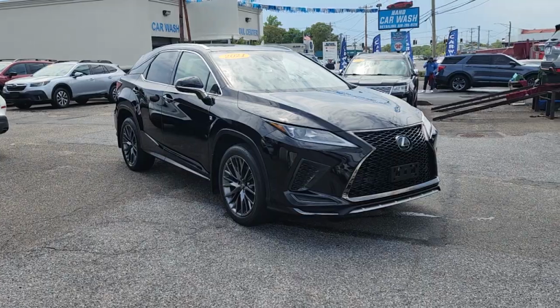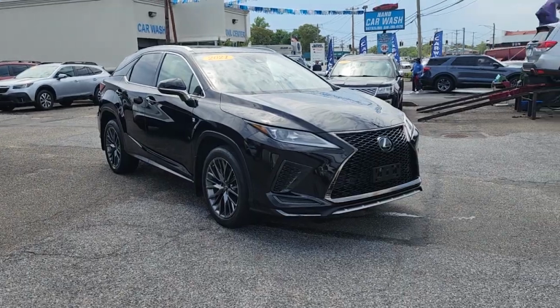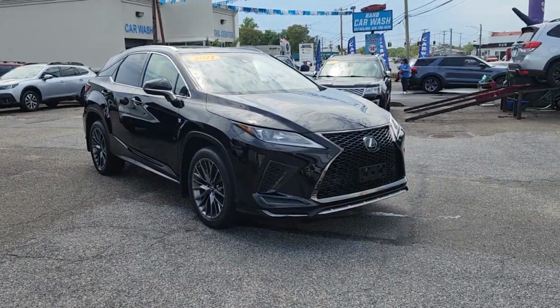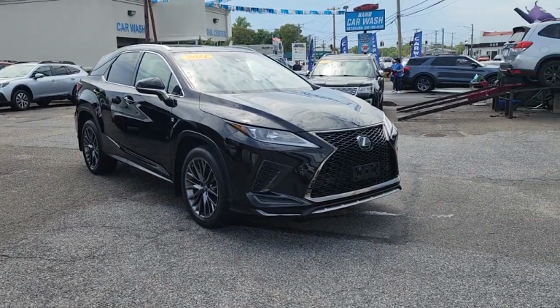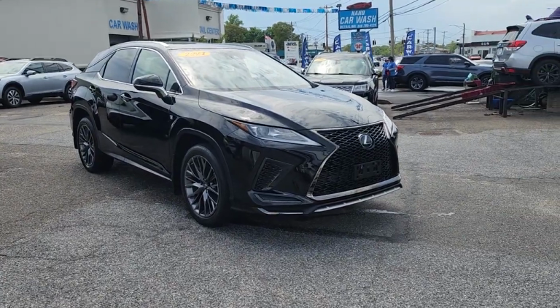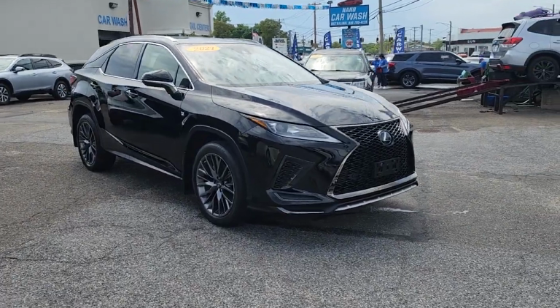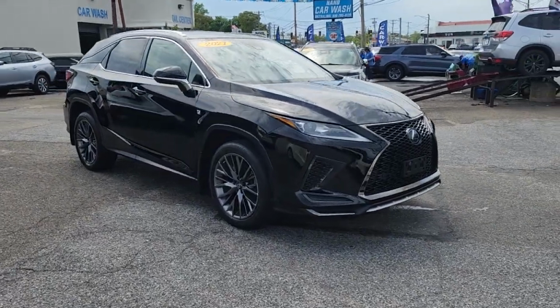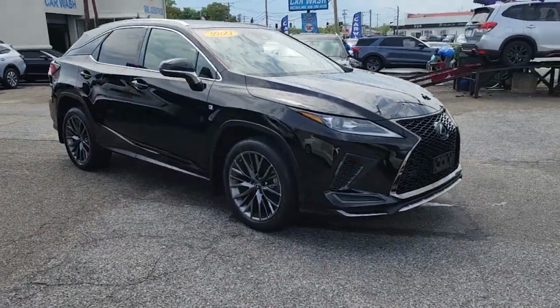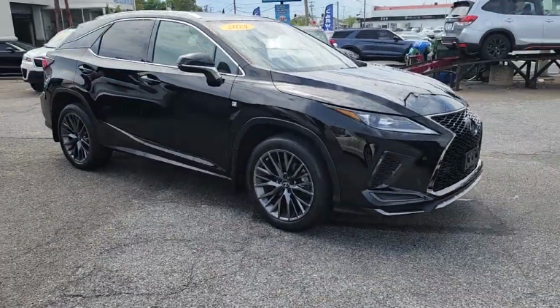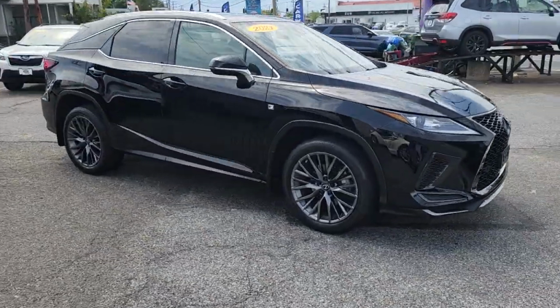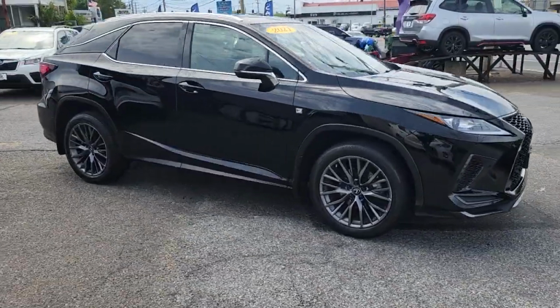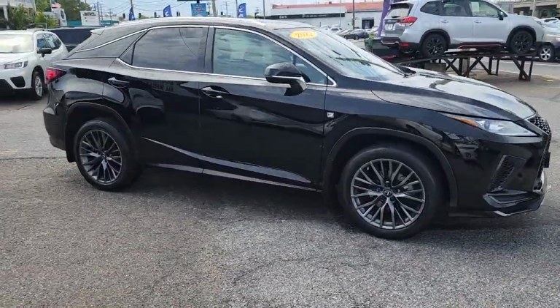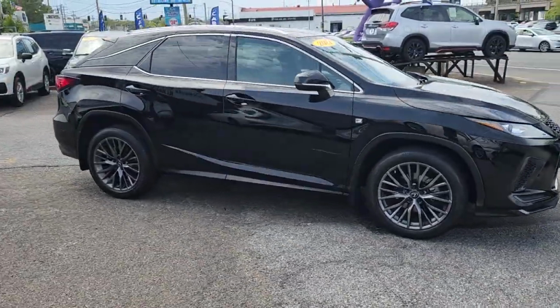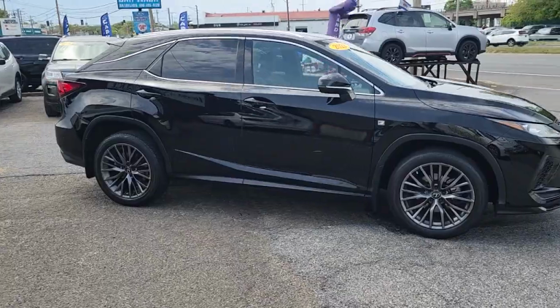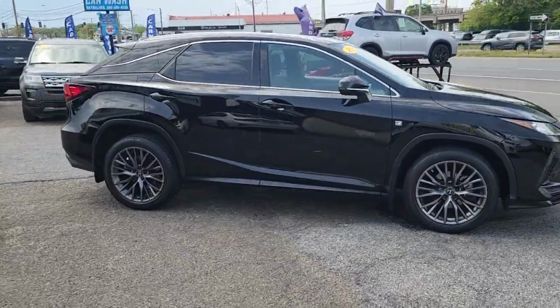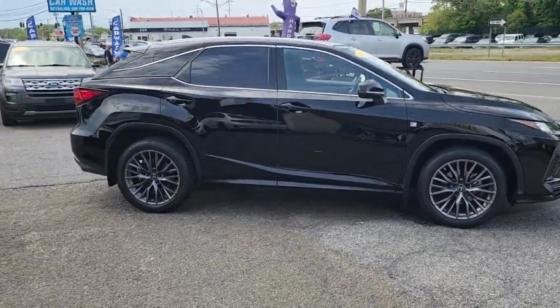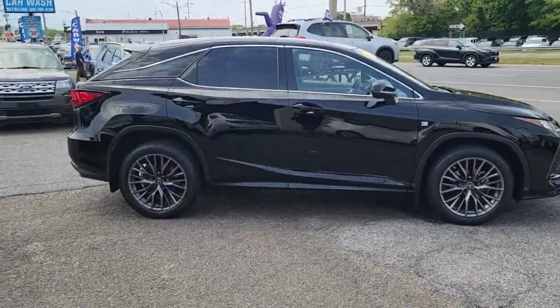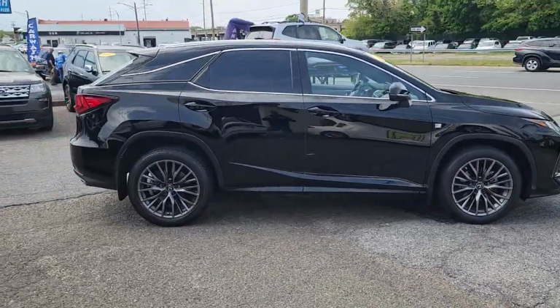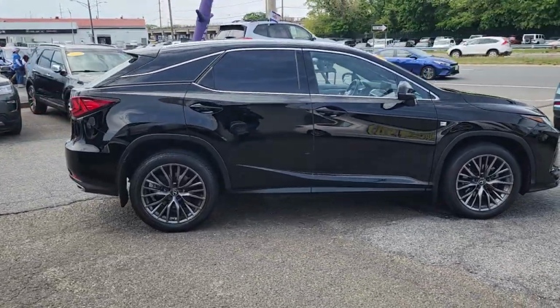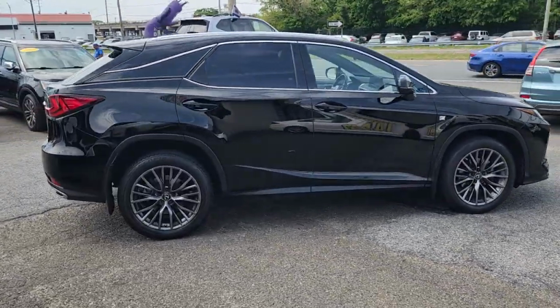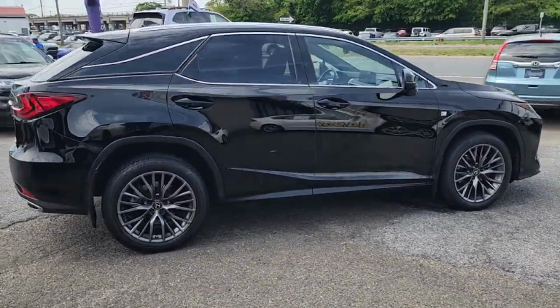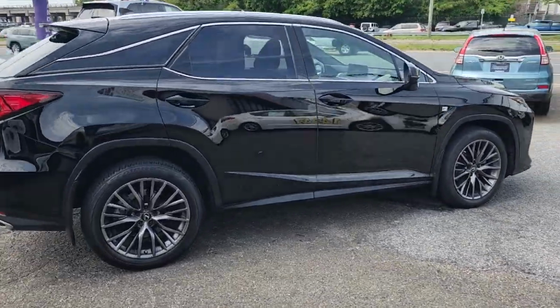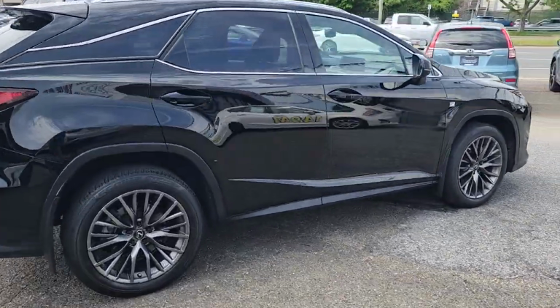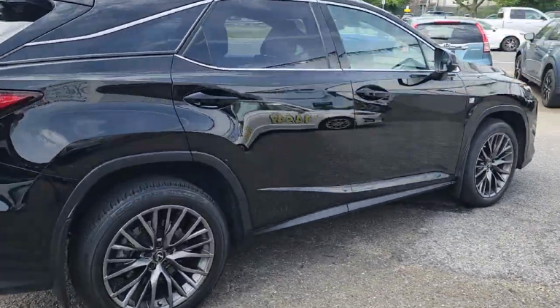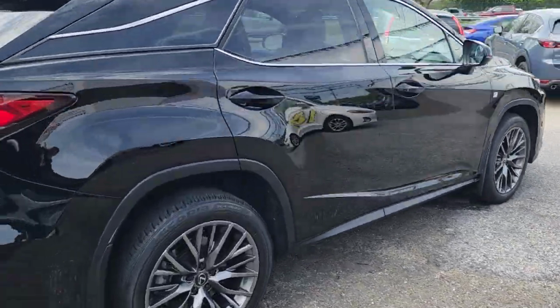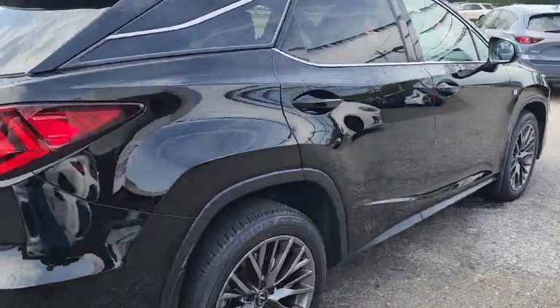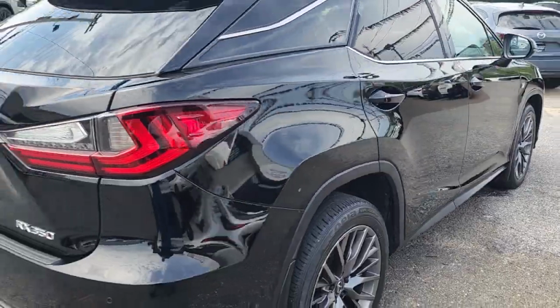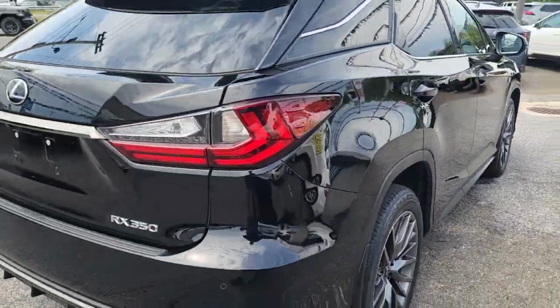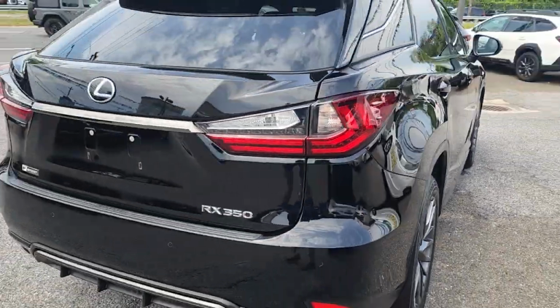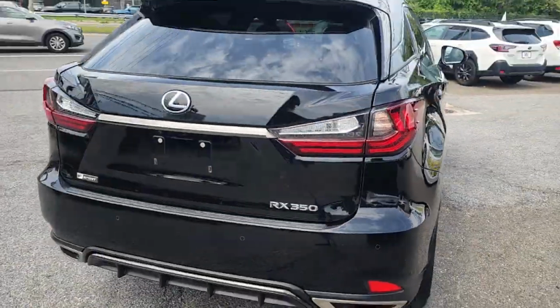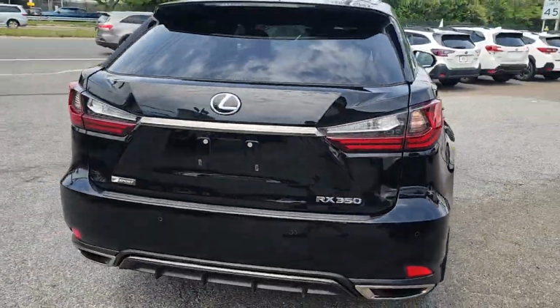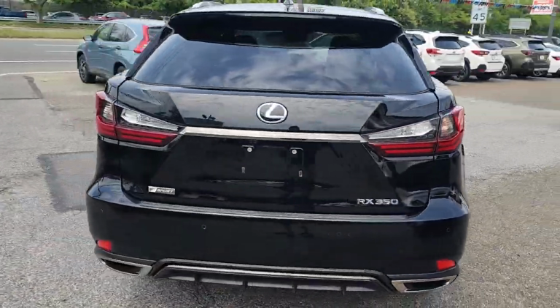Enjoy the view of this 2021 Lexus RX. This vehicle is an outstanding buy with fewer than 5,000 miles on the odometer. Take a closer look at this captivating RX.